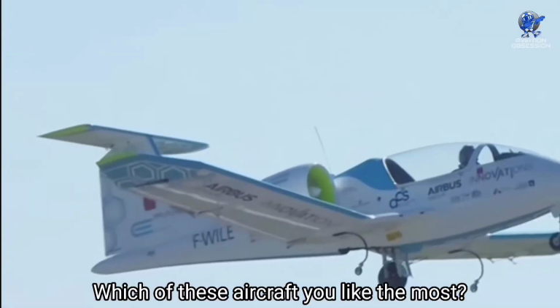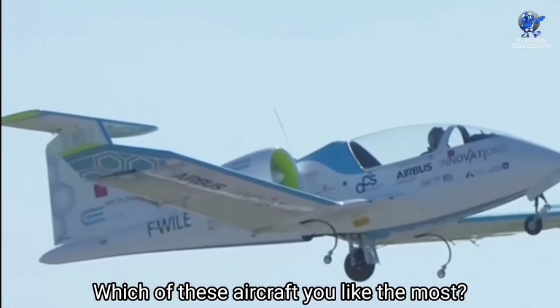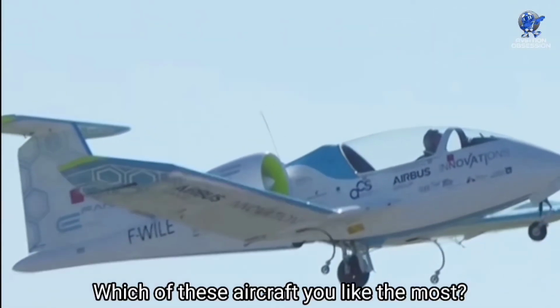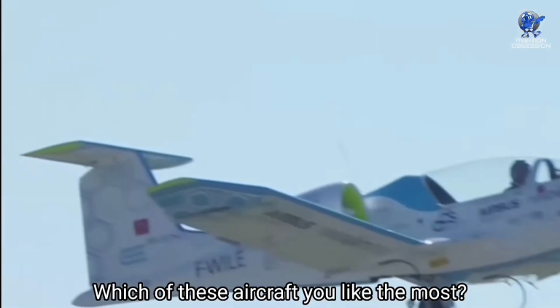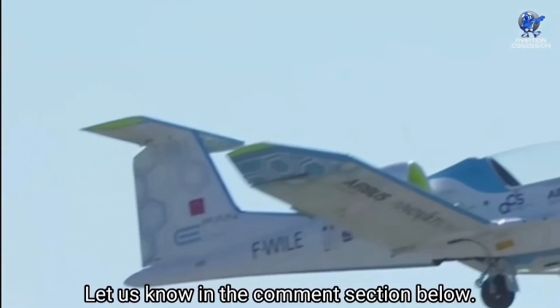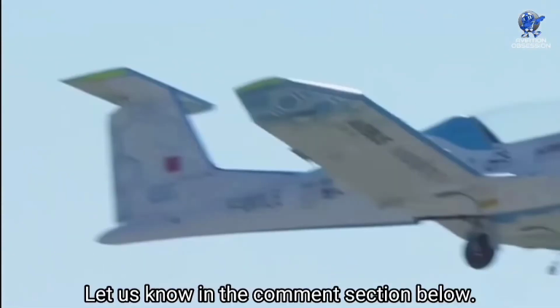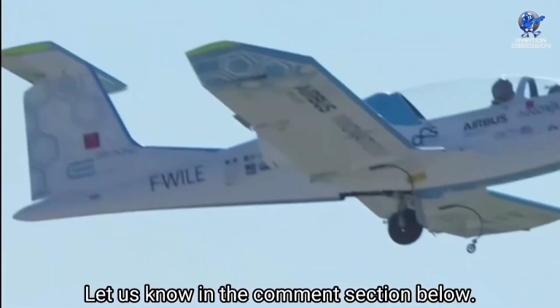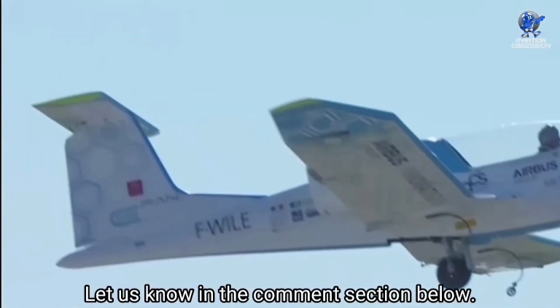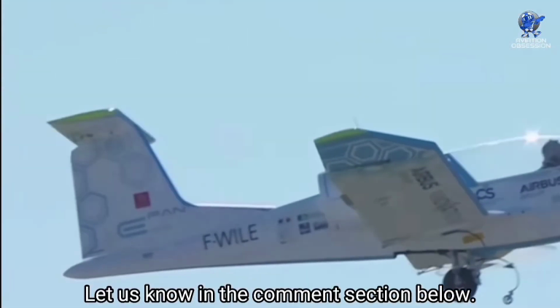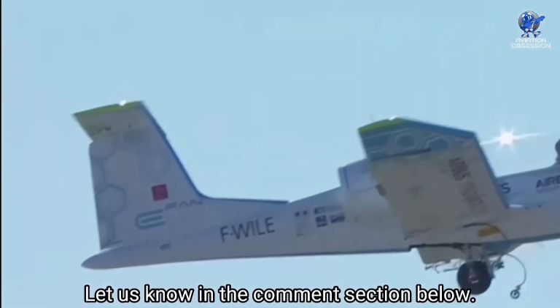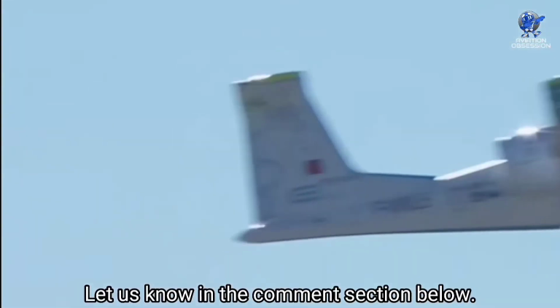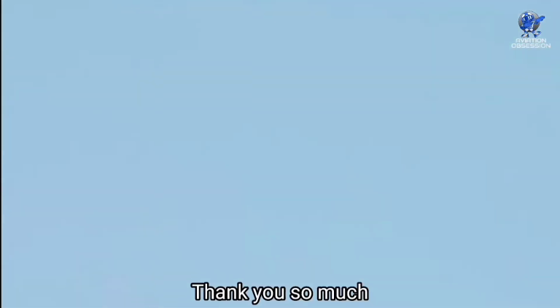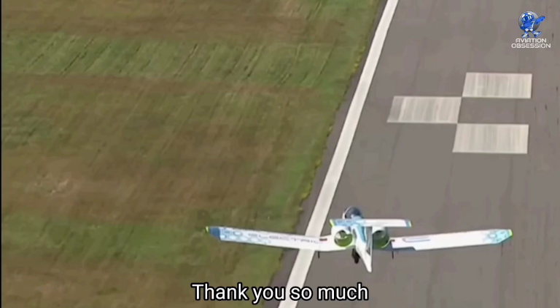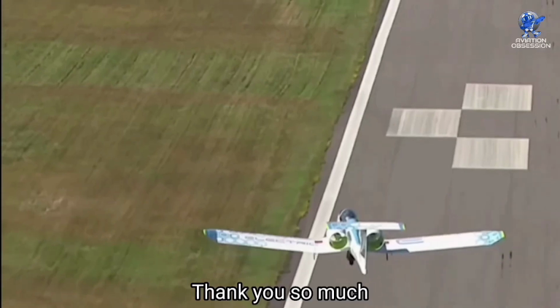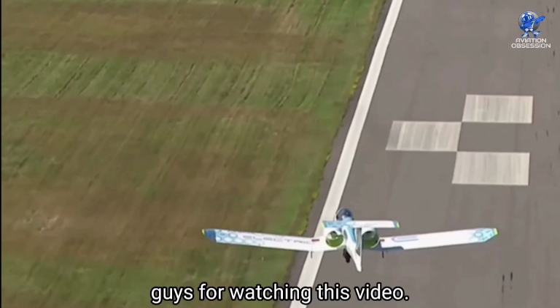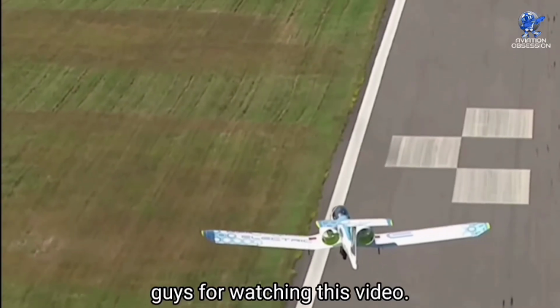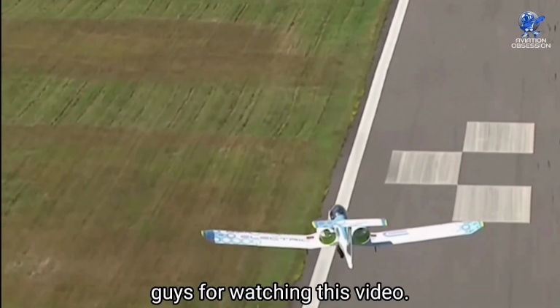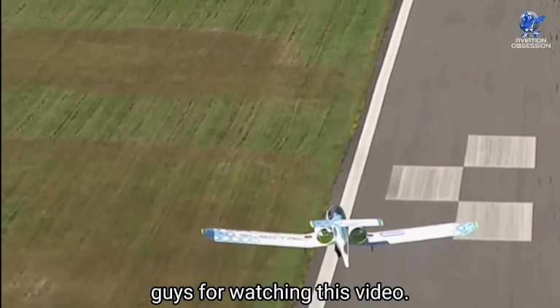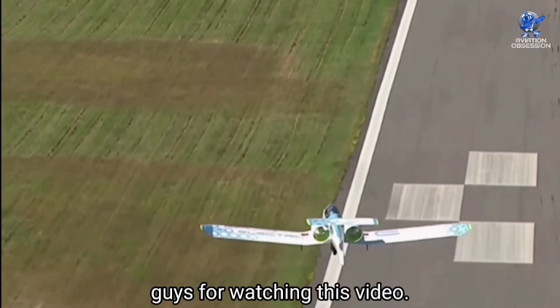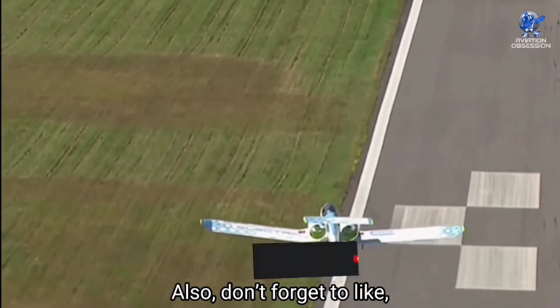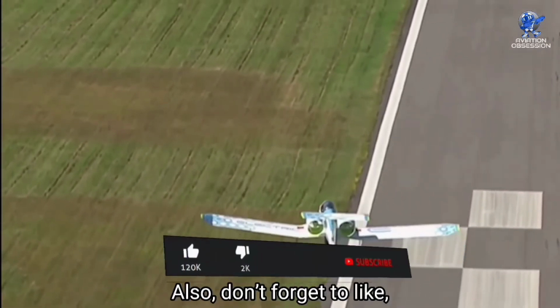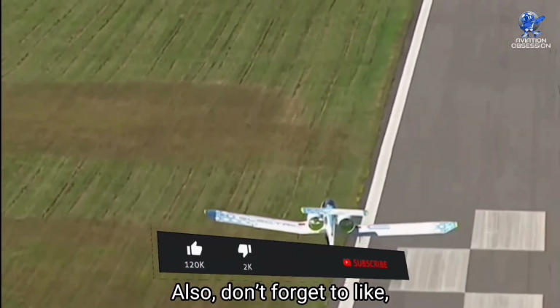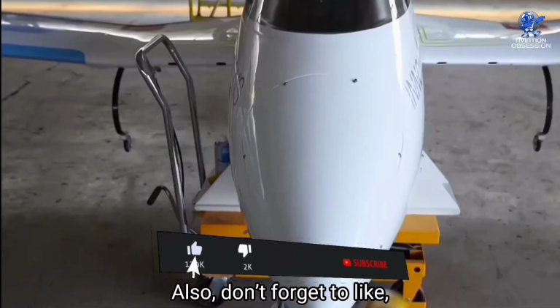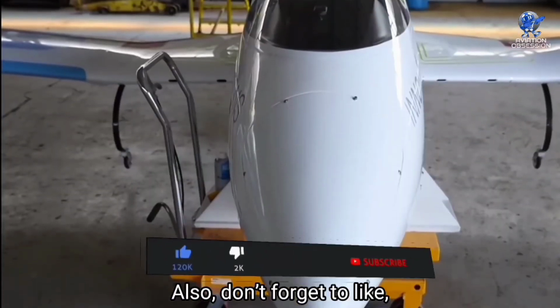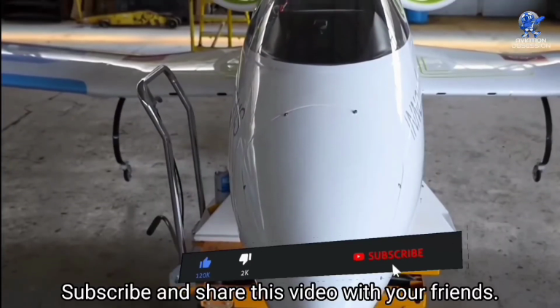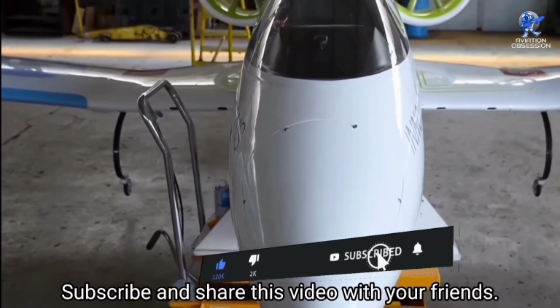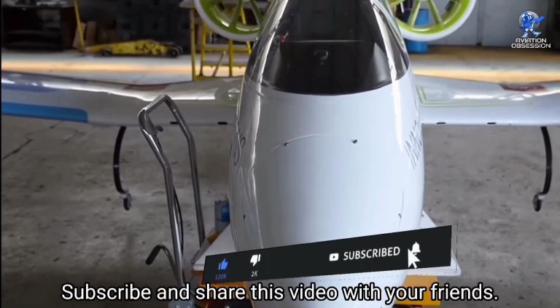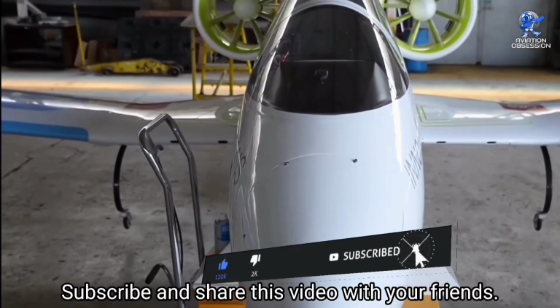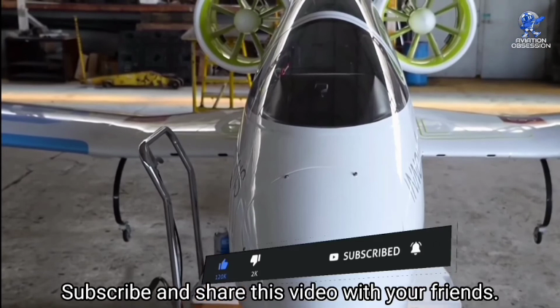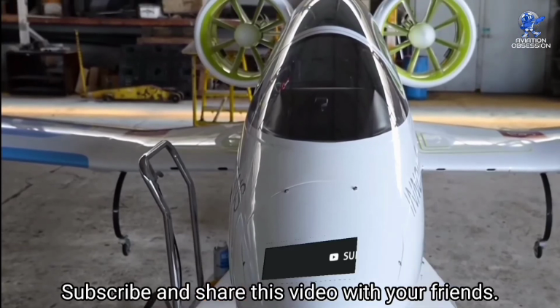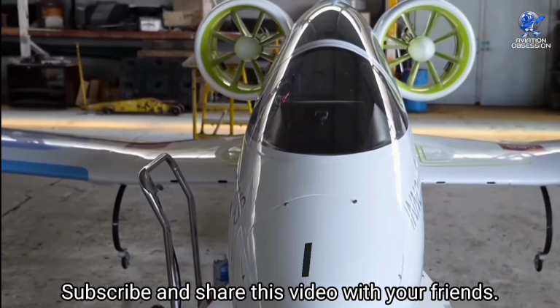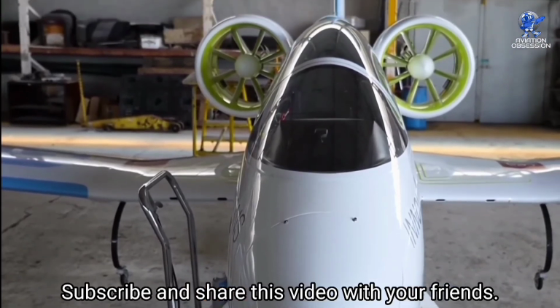Those are the top 10 upcoming electric aircraft in the world. Which of these aircraft do you like the most? Let us know in the comment section below. Thank you for watching — don't forget to like, subscribe, and share this video with your friends.